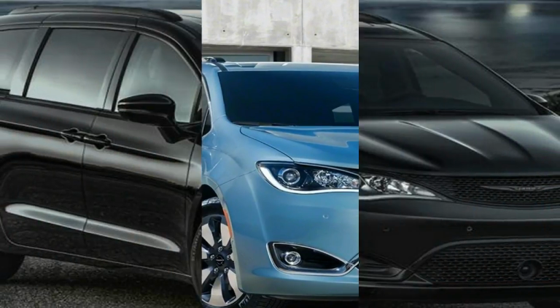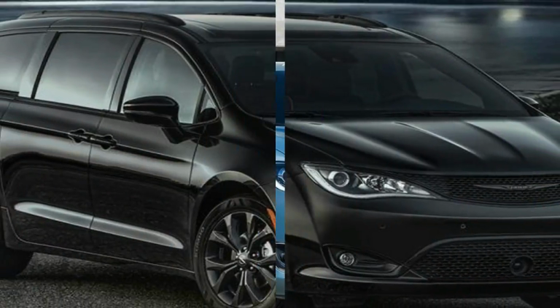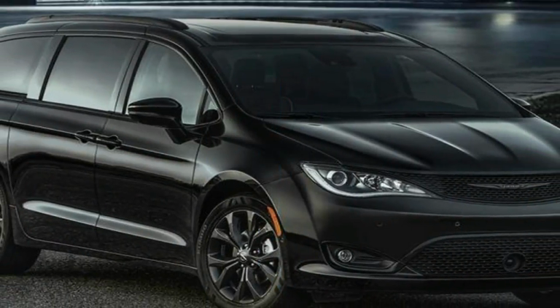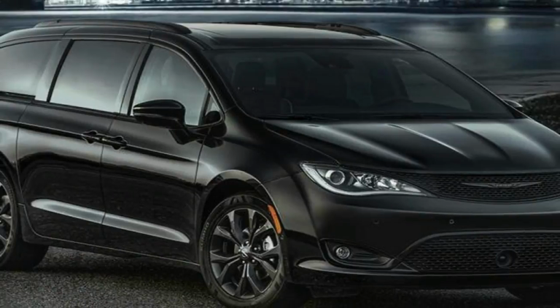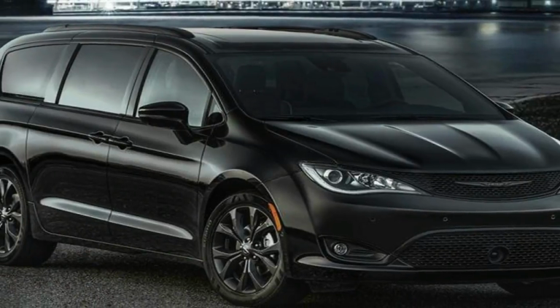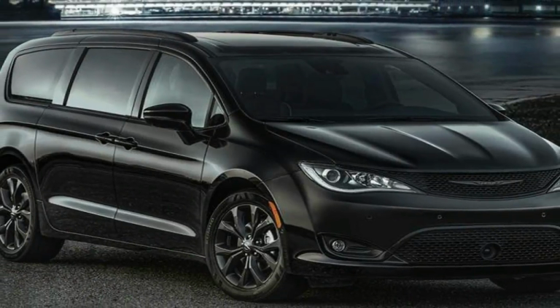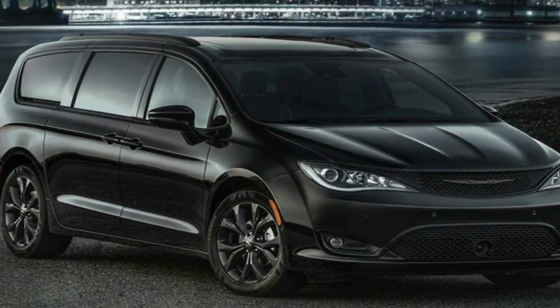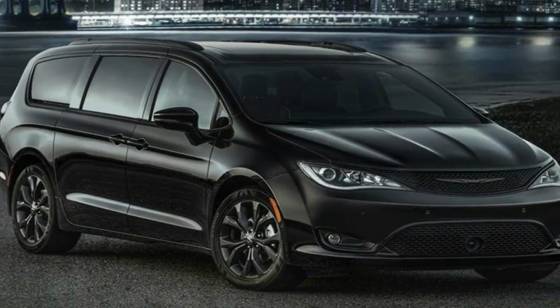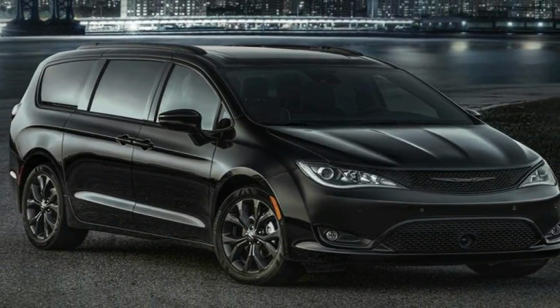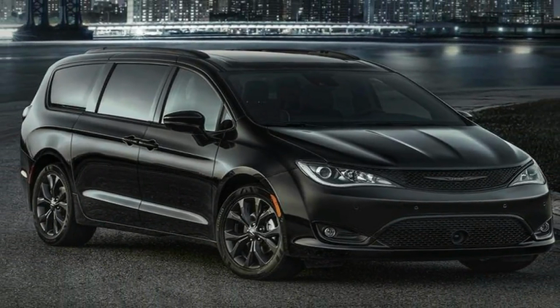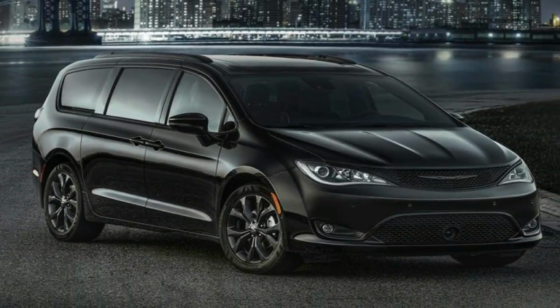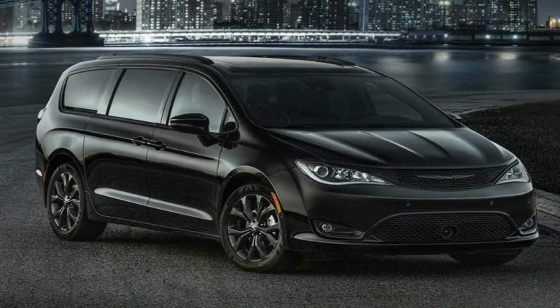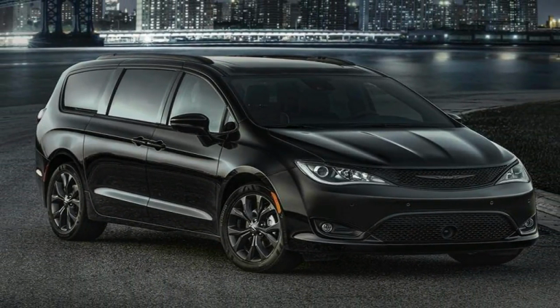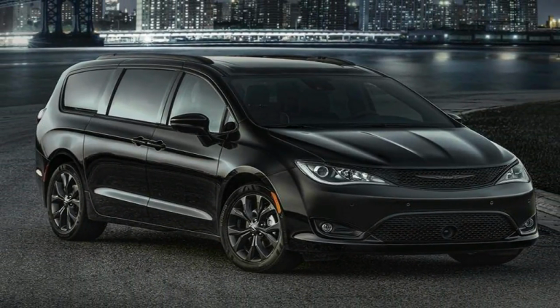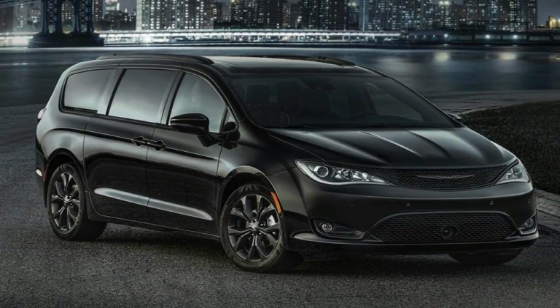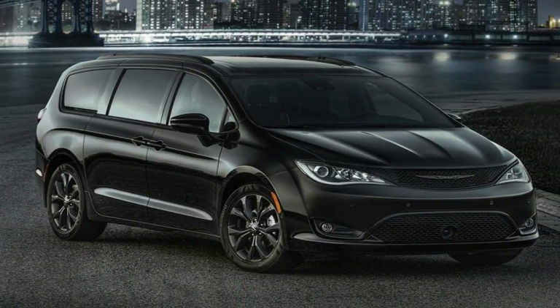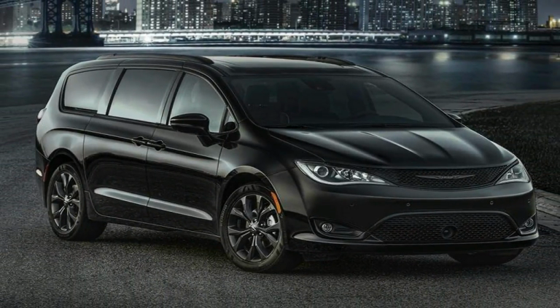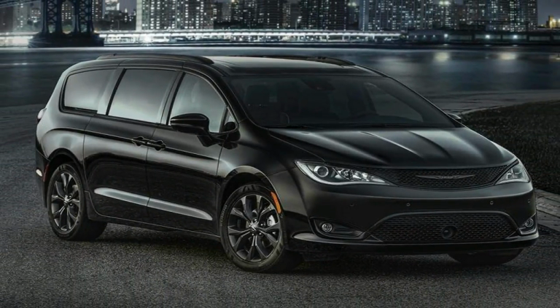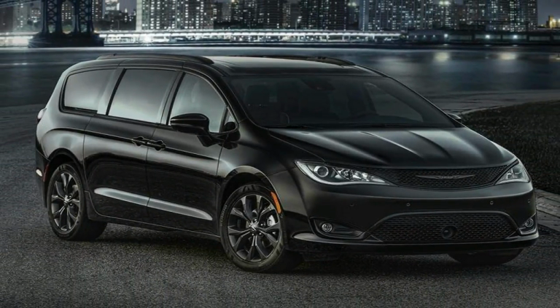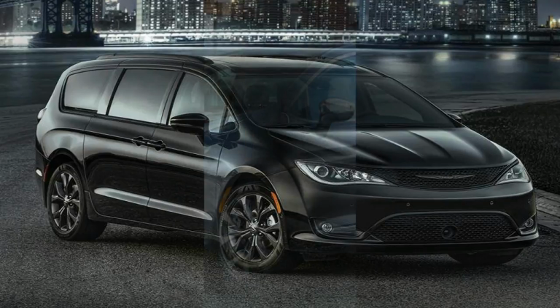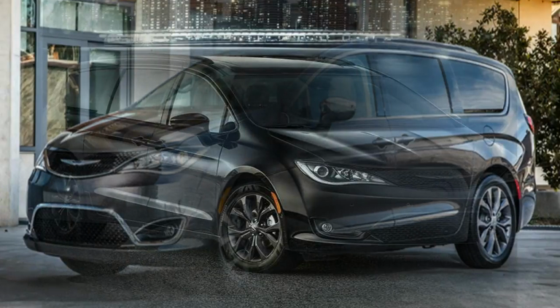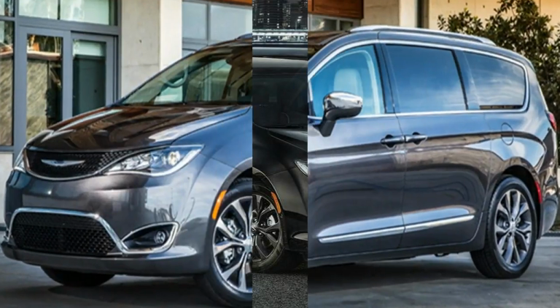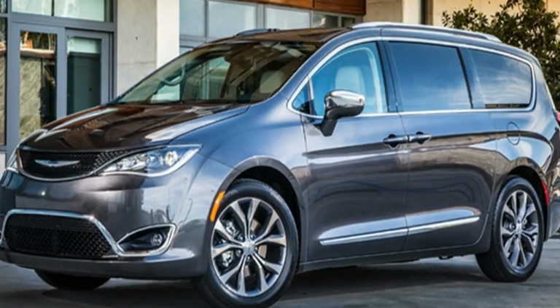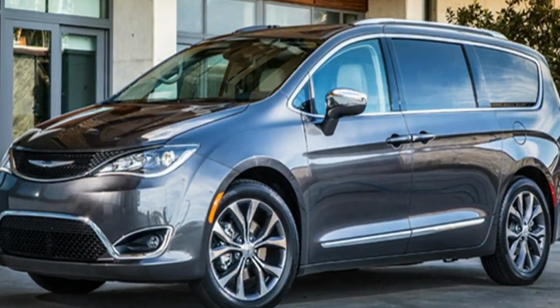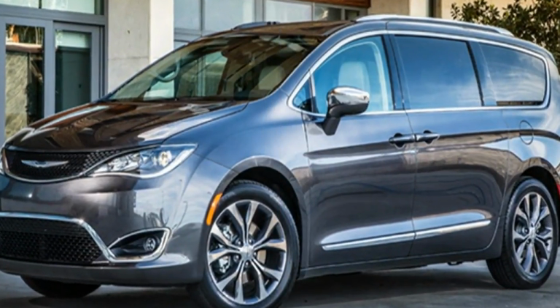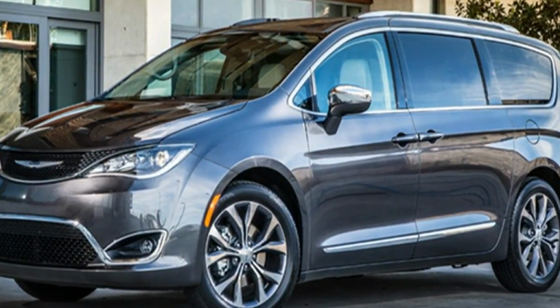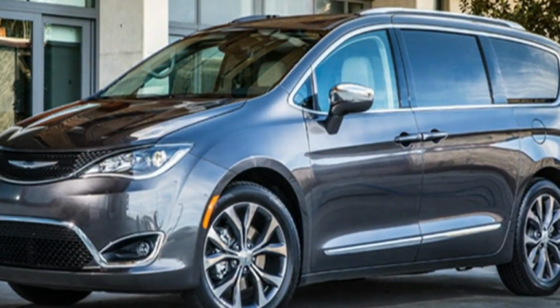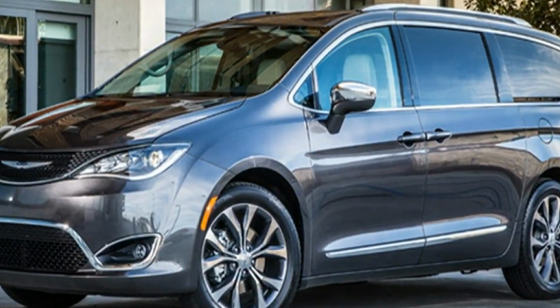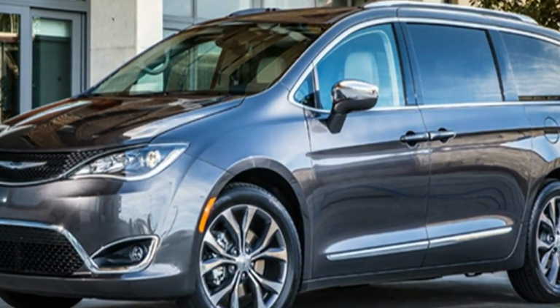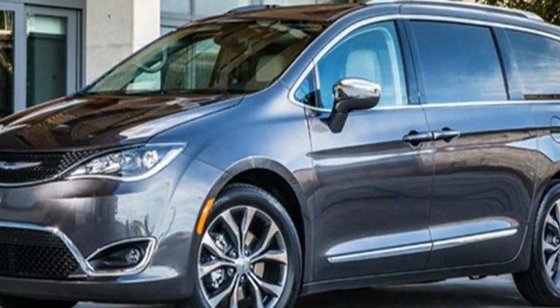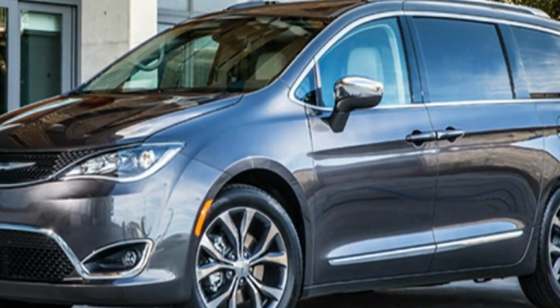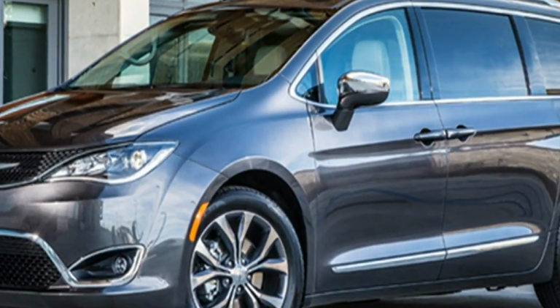You can boast about the Pacifica's performance just as much. It rides comfortably over rough roads, gets moving quickly, and has higher fuel economy than most other minivans.